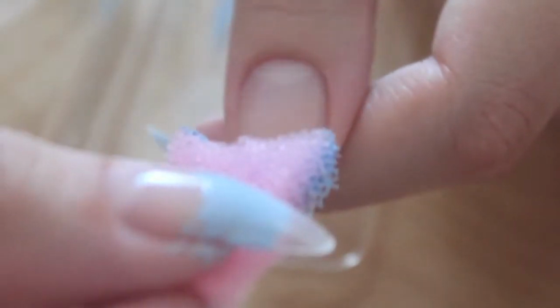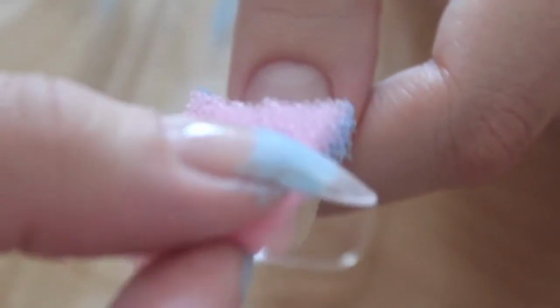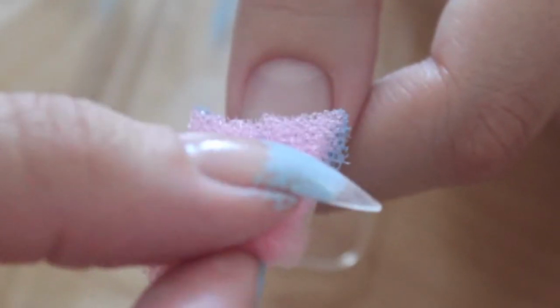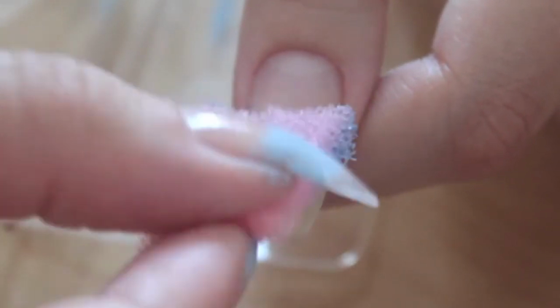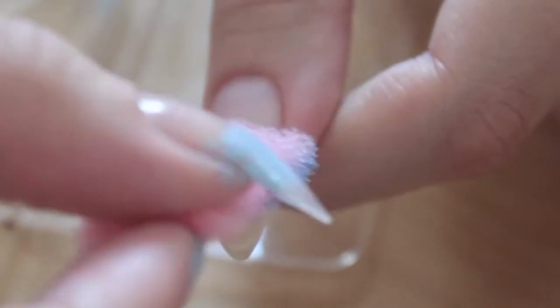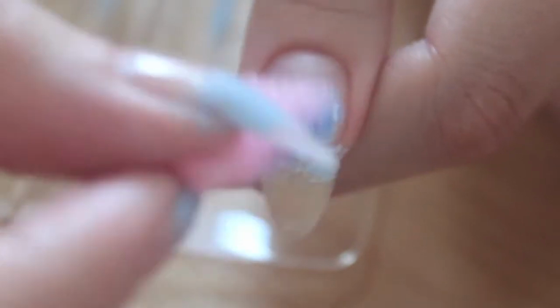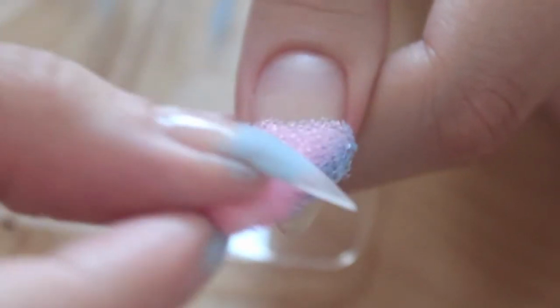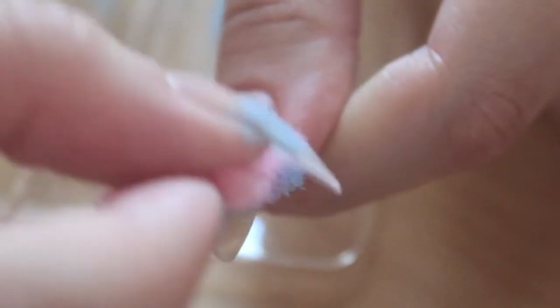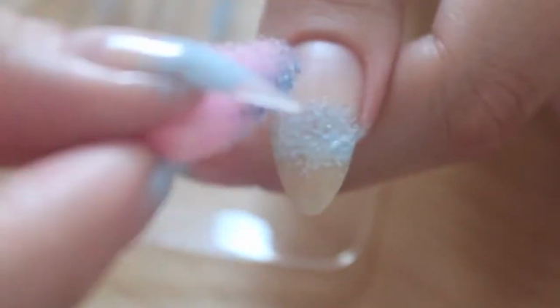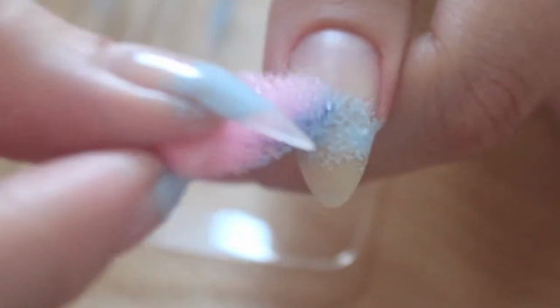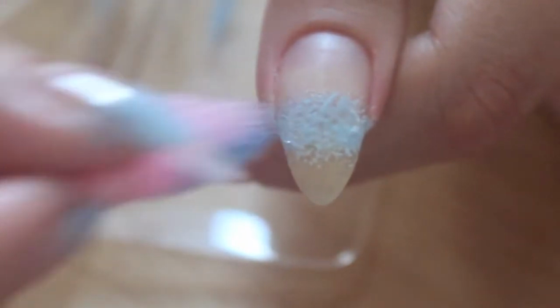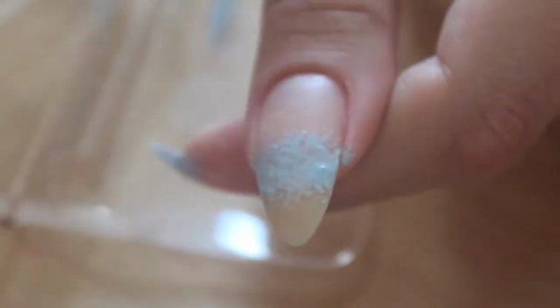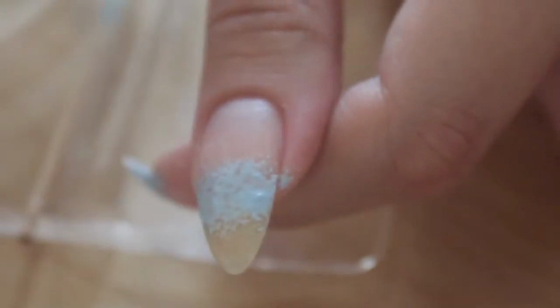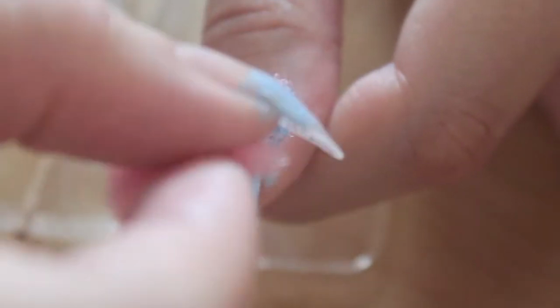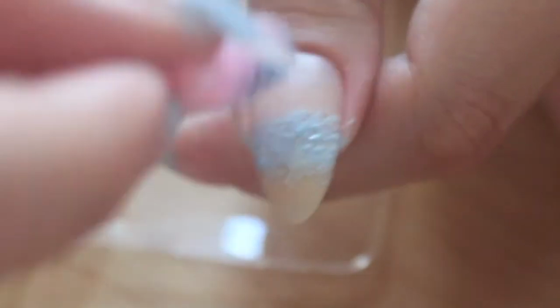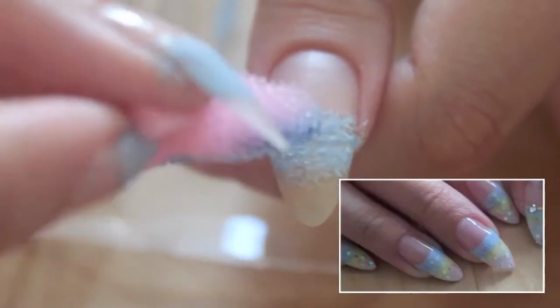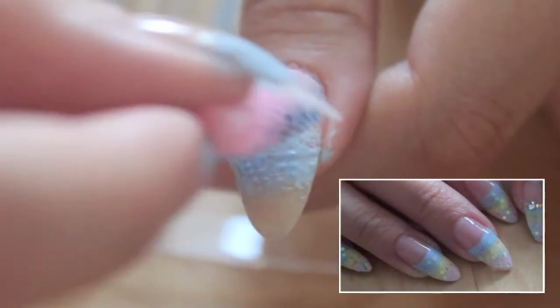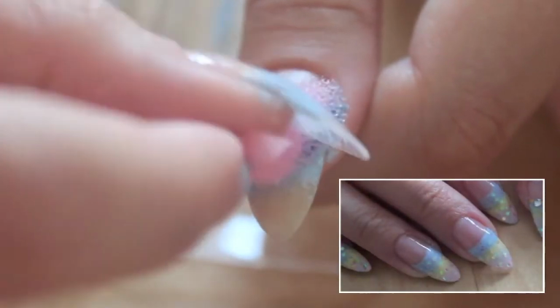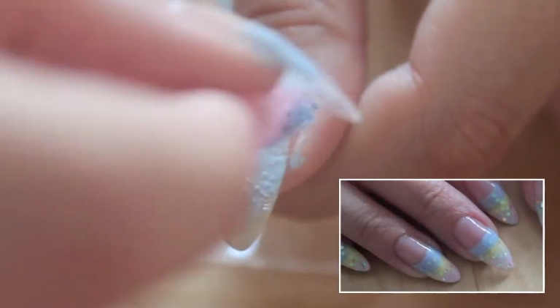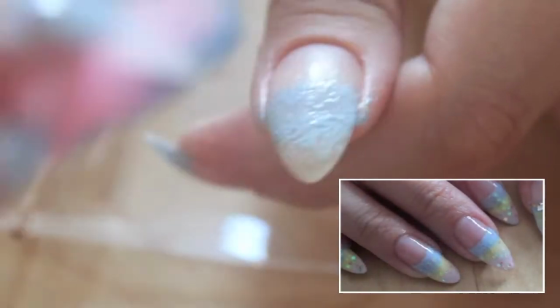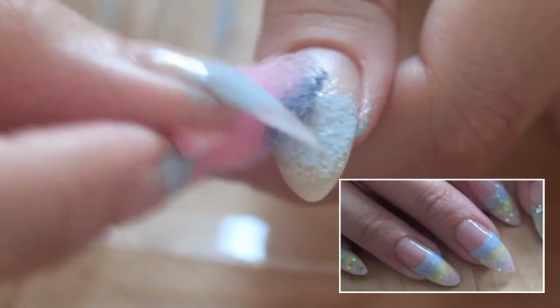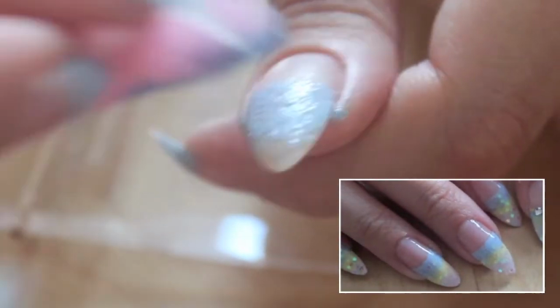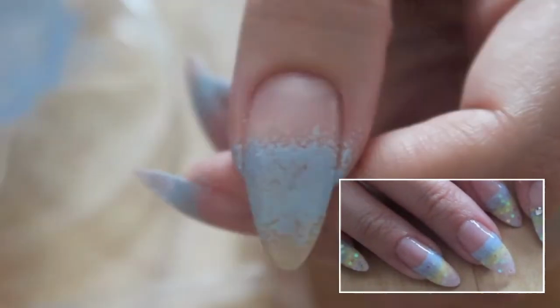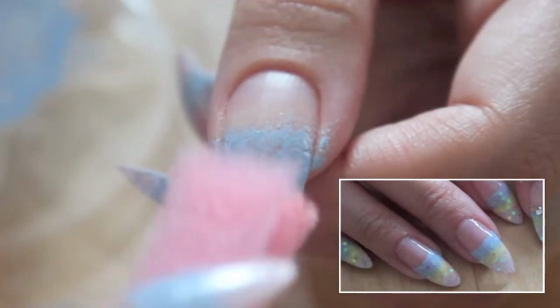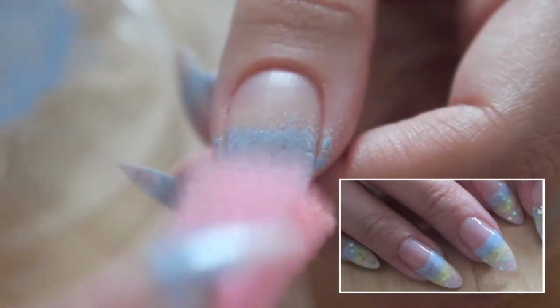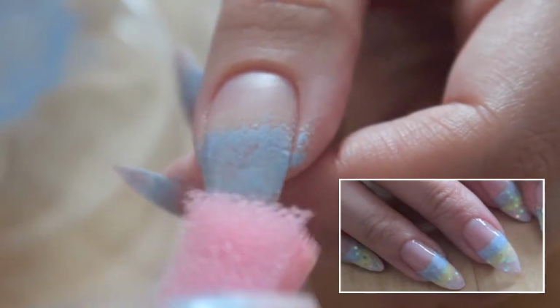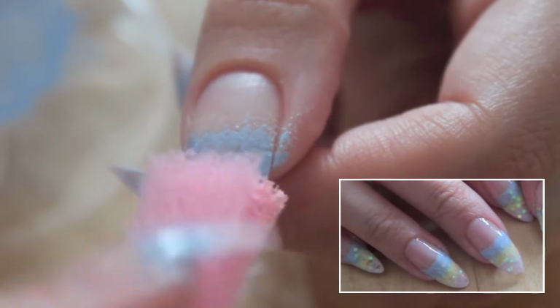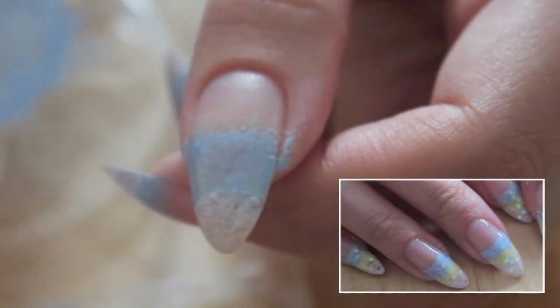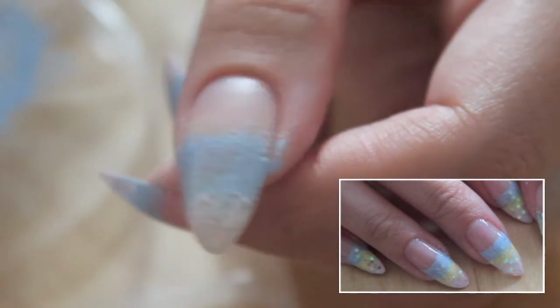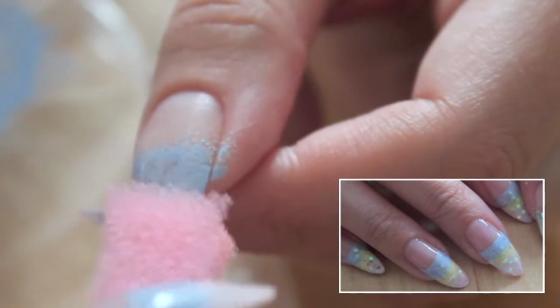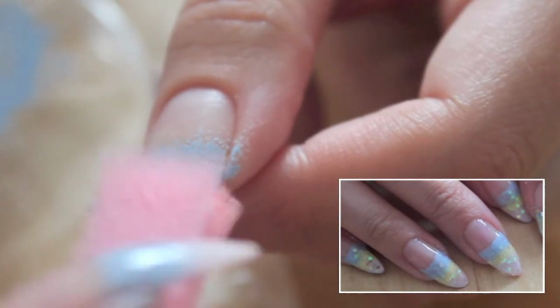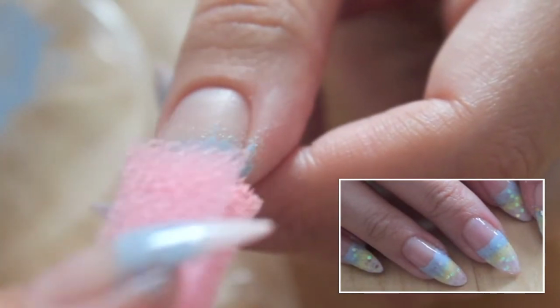Start off with a base coat and use a sponge to create the gradient. Use pastels to get a cotton candy look.